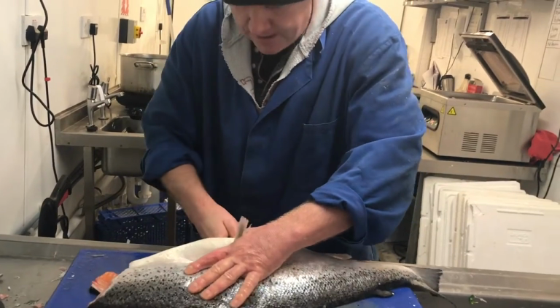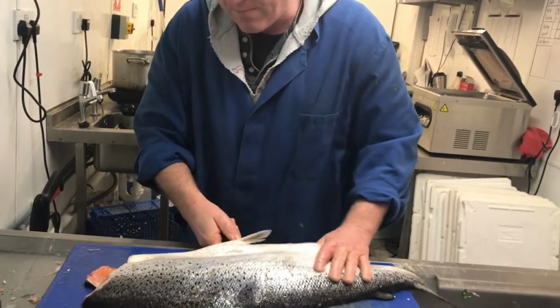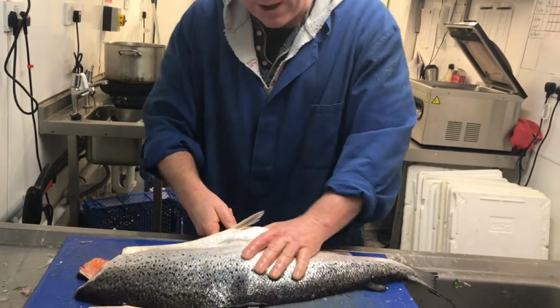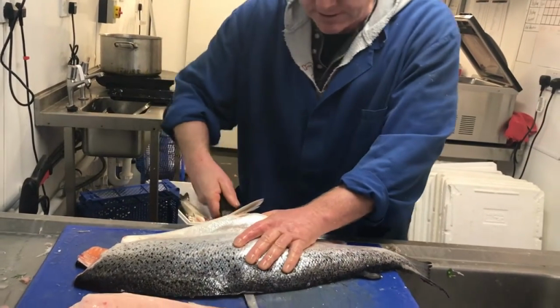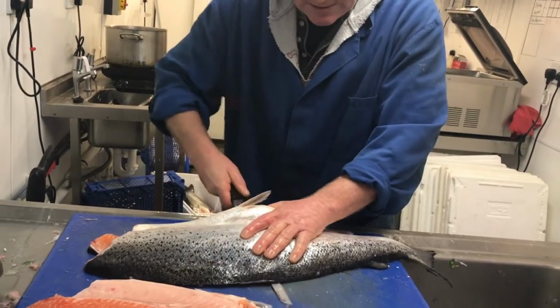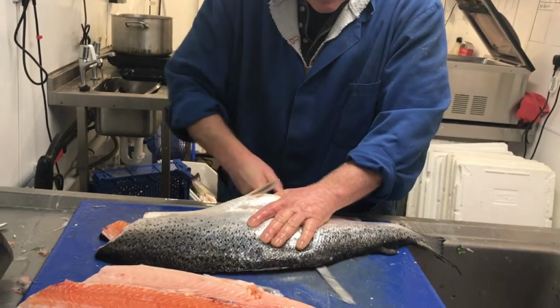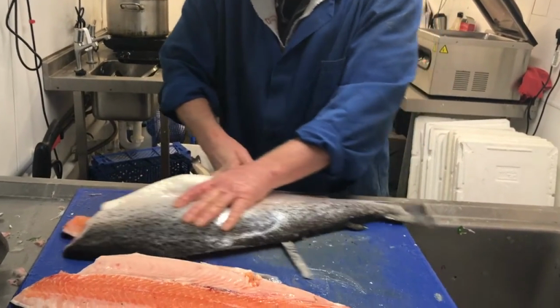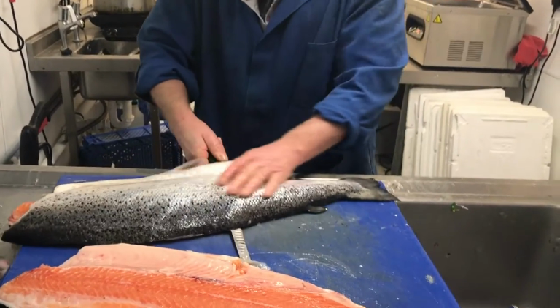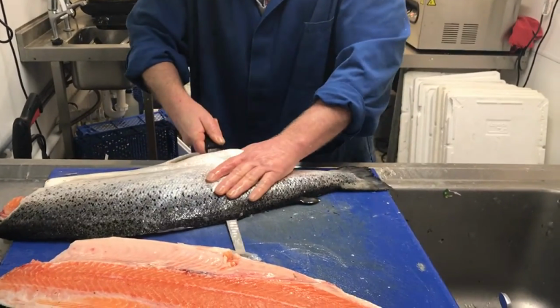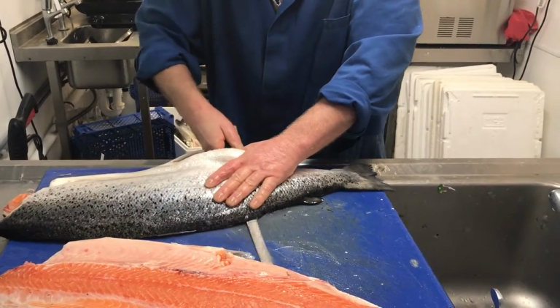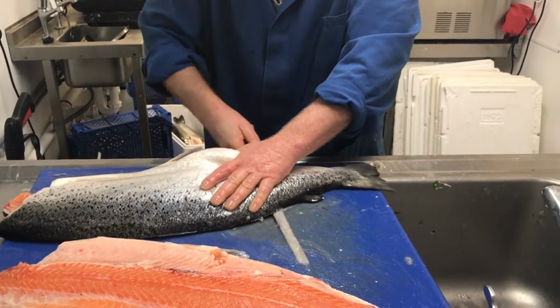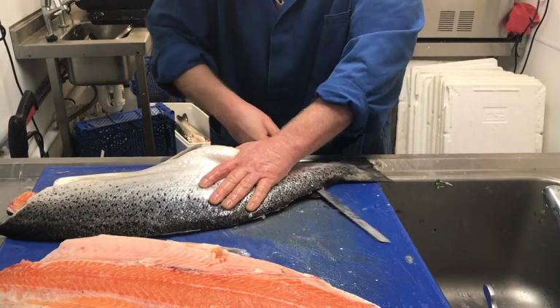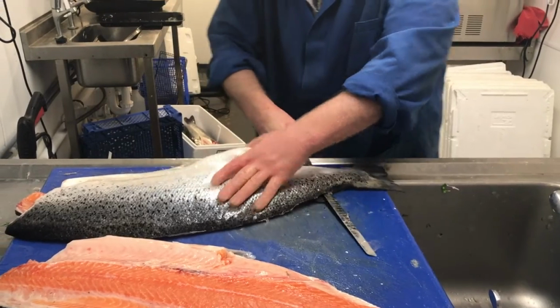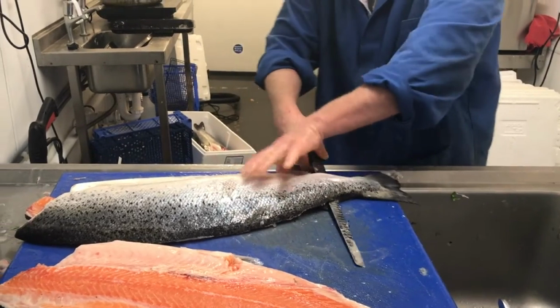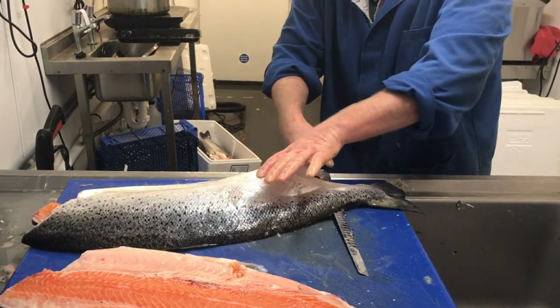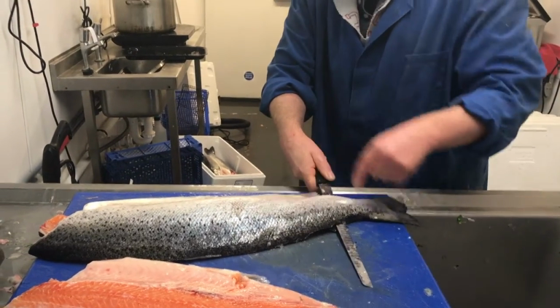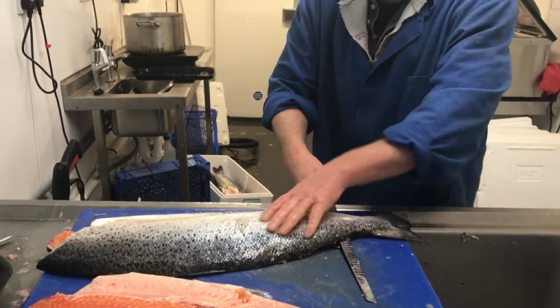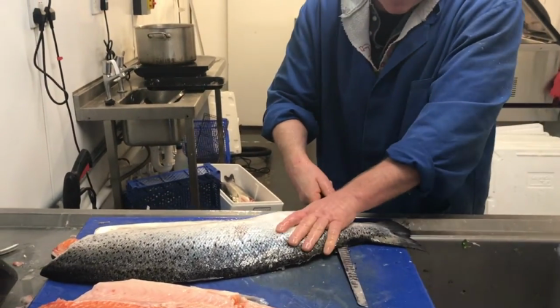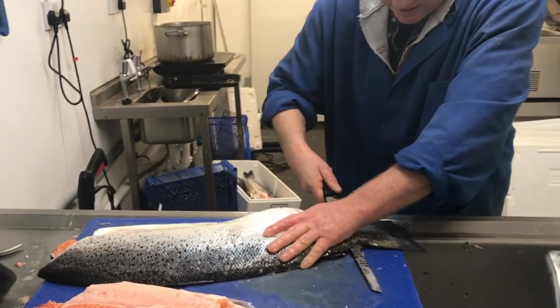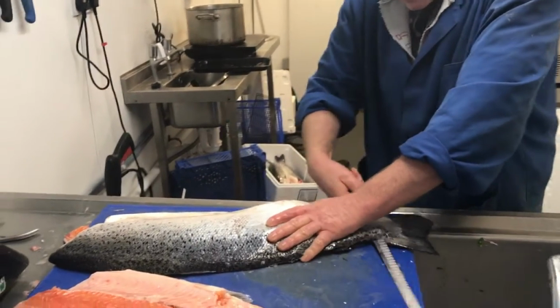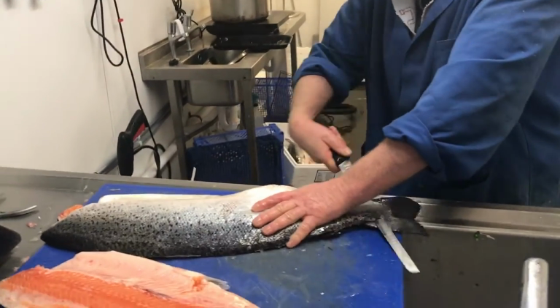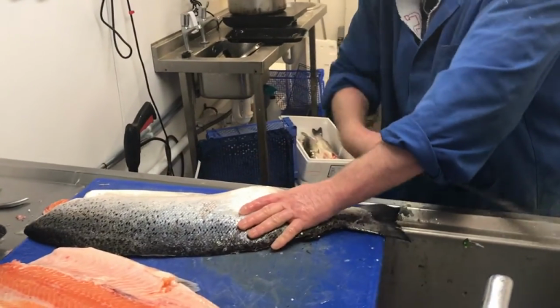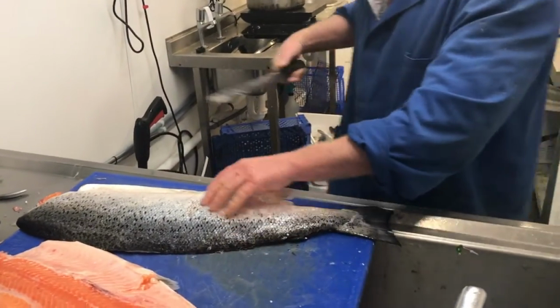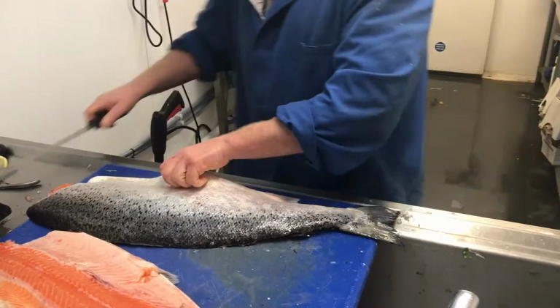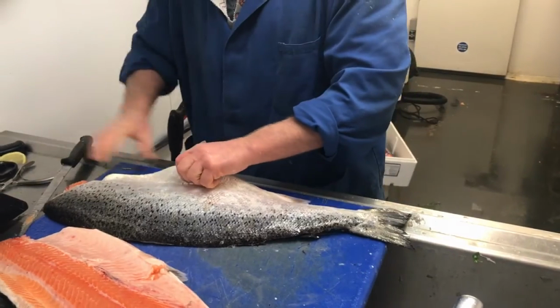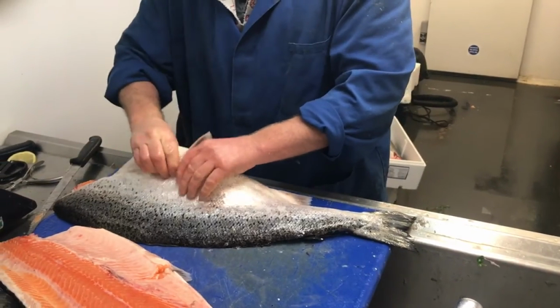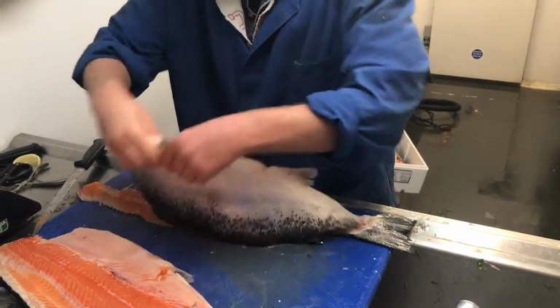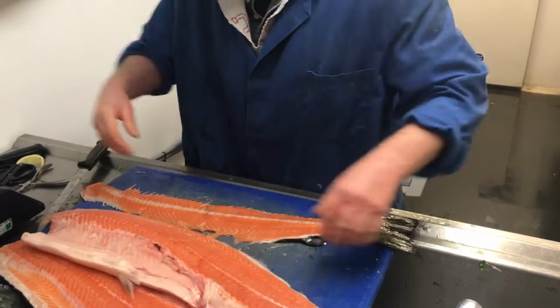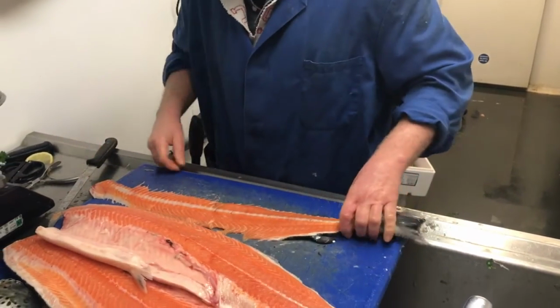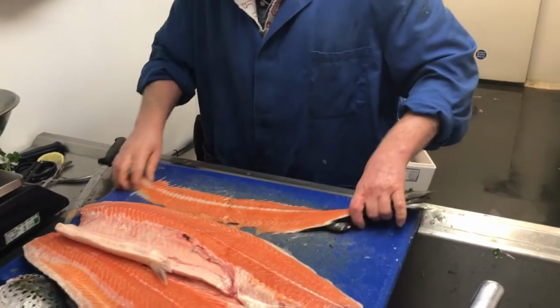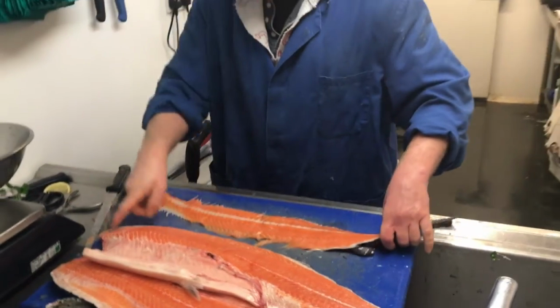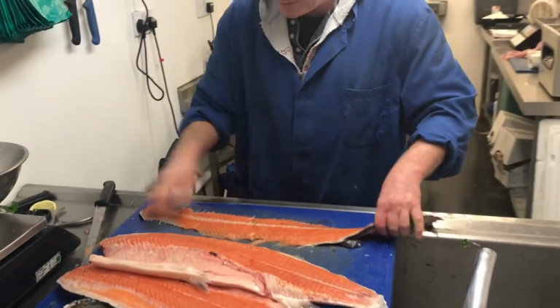Then I've gone above the backbone this time — it's exactly the same process. All the way down, under this fin, down to the tail and through. No gapes.